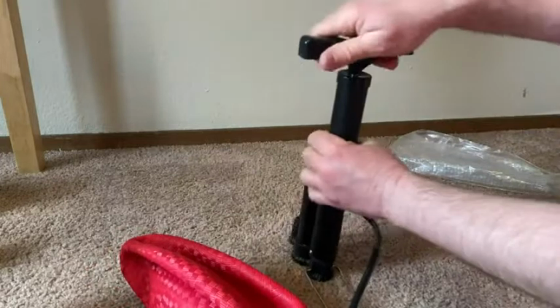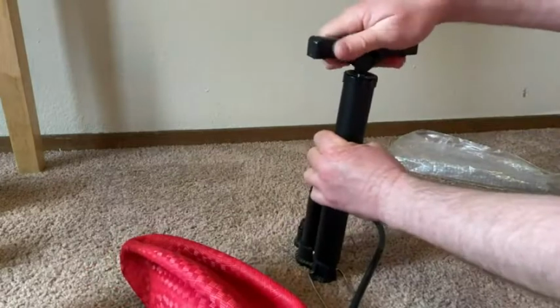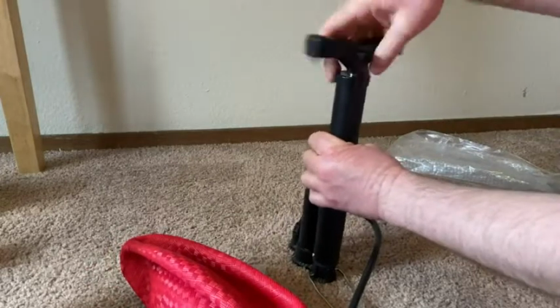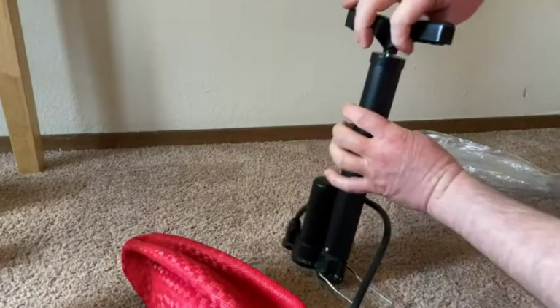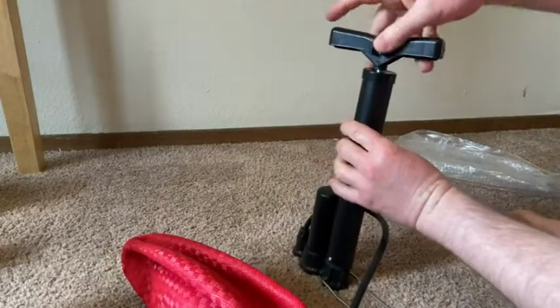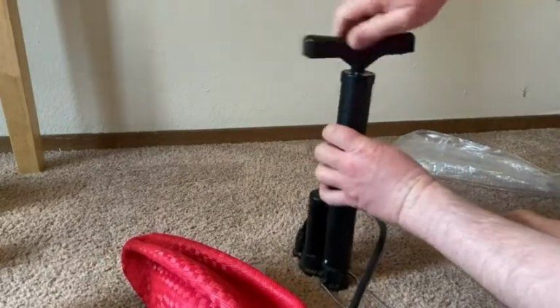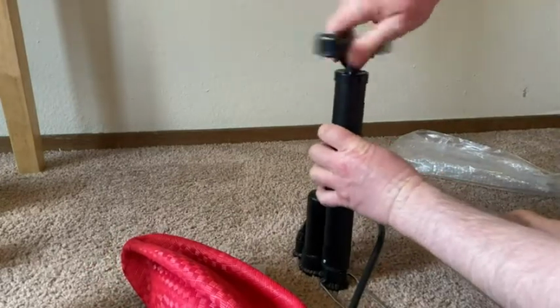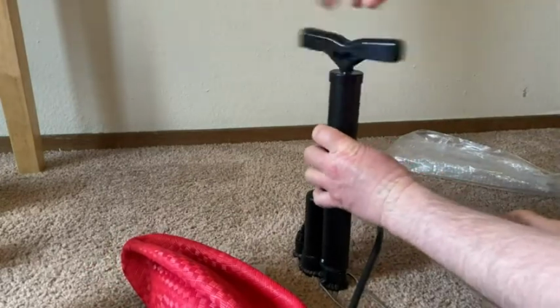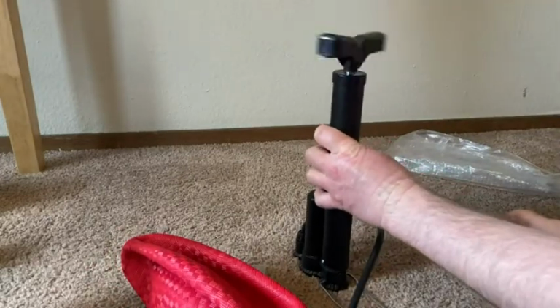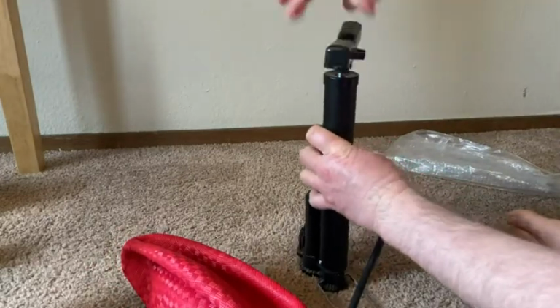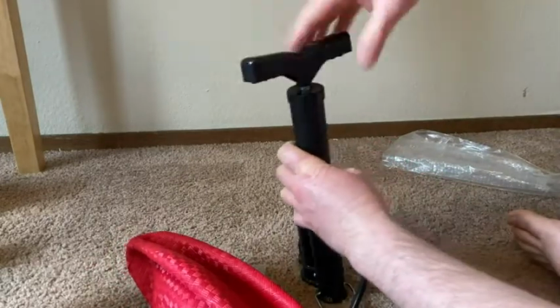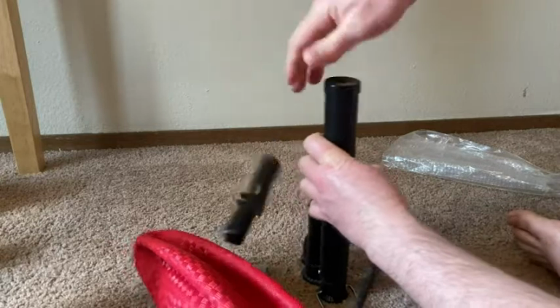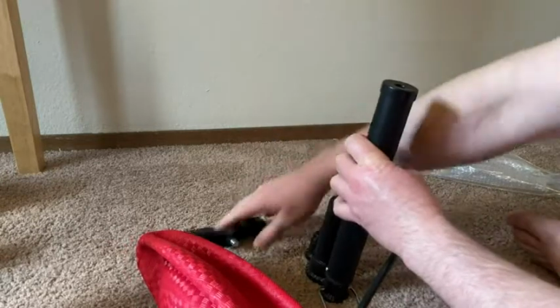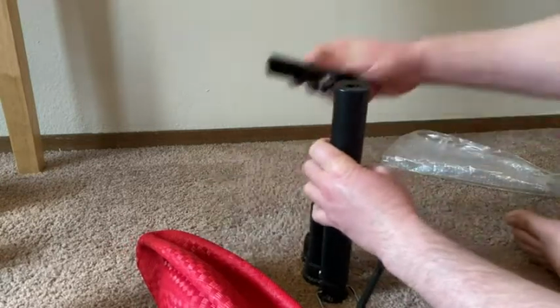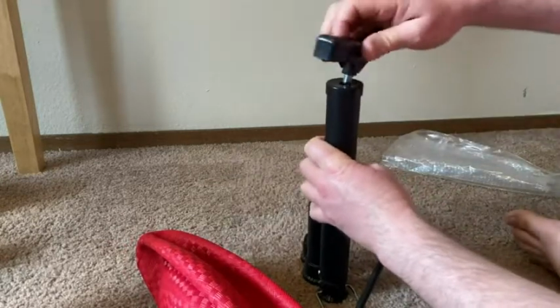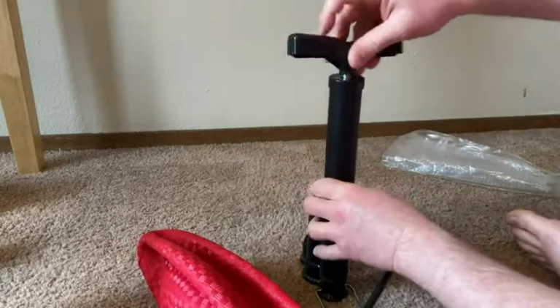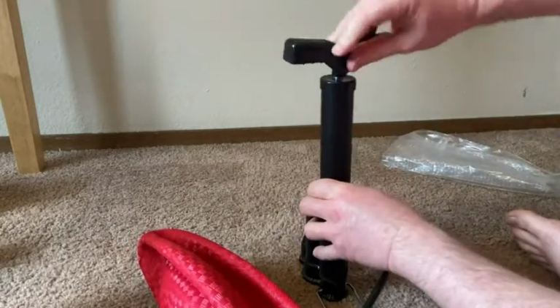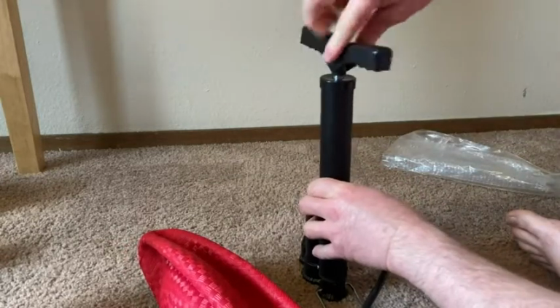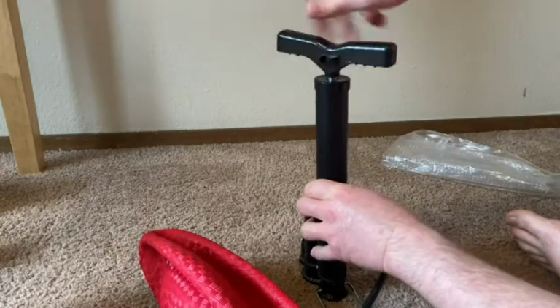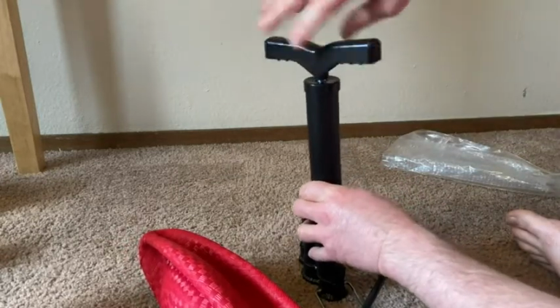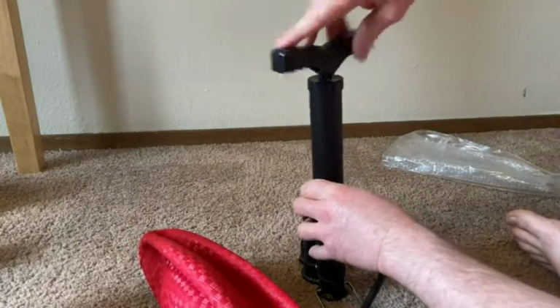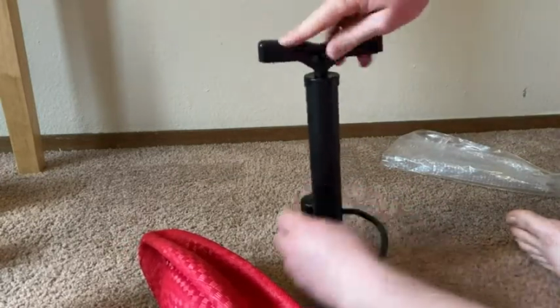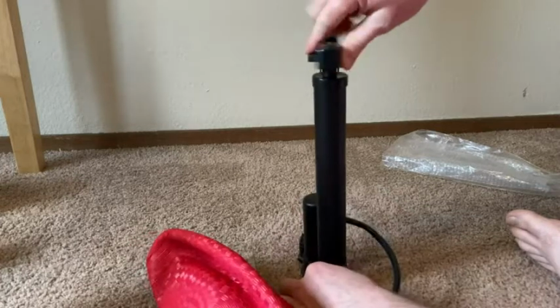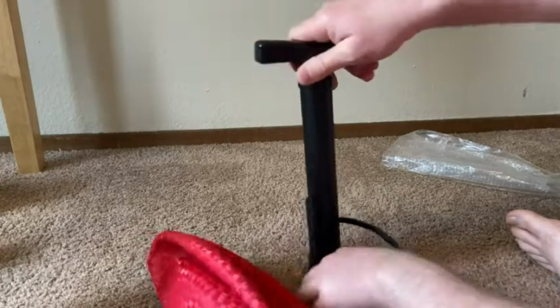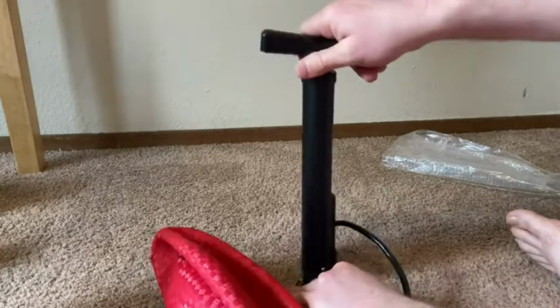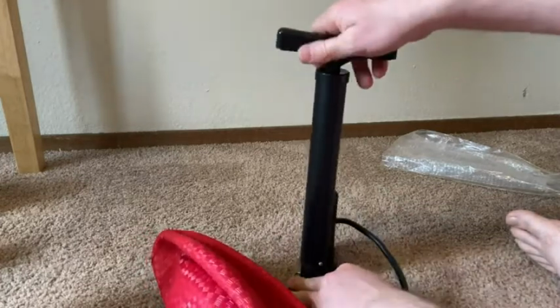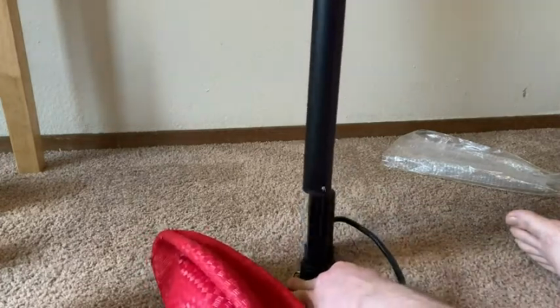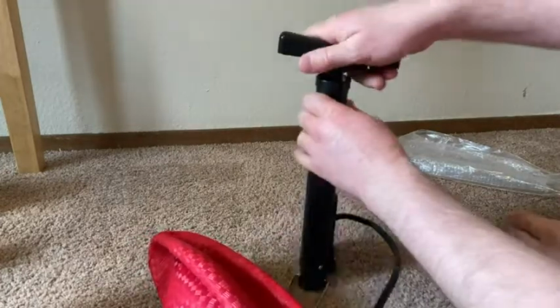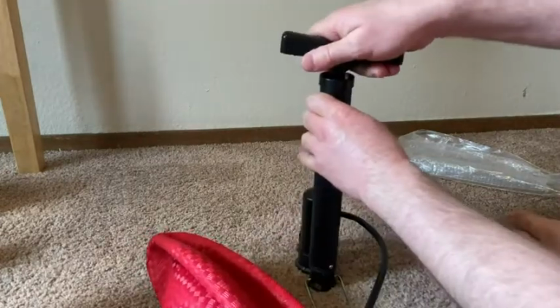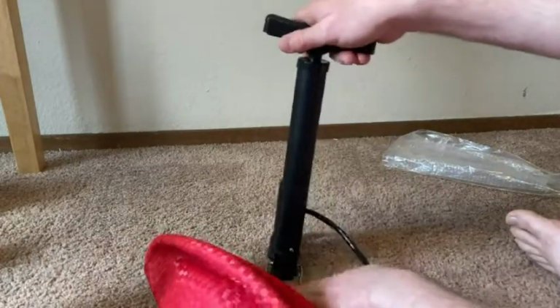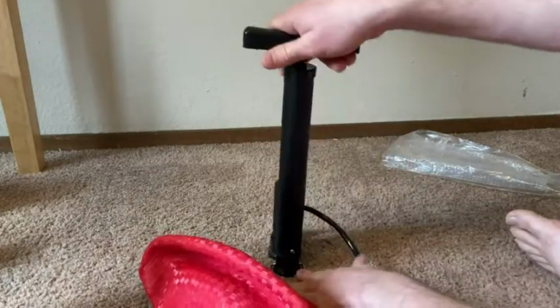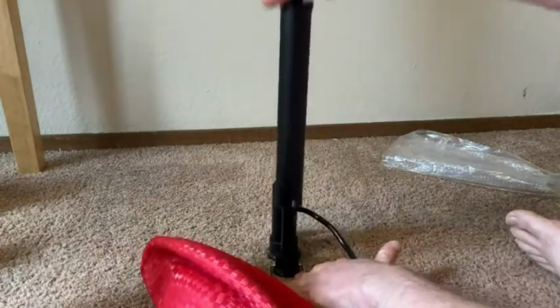Here we go. Let's see — this just goes up, I believe. Oh, this comes off apparently. I see what's going on — so this comes off. Basically, you want to hold it down here, because if you hold it up here it's not going to work. You have to hold it down here and go up and down.